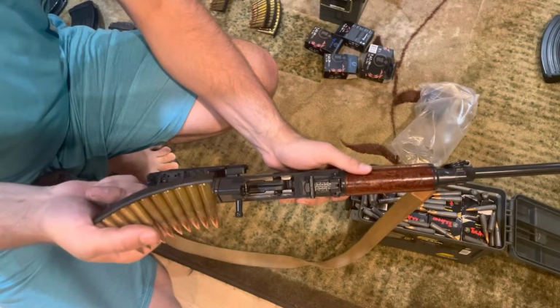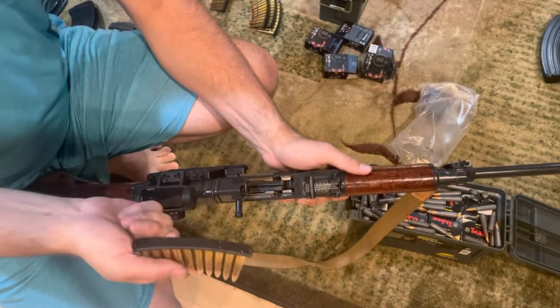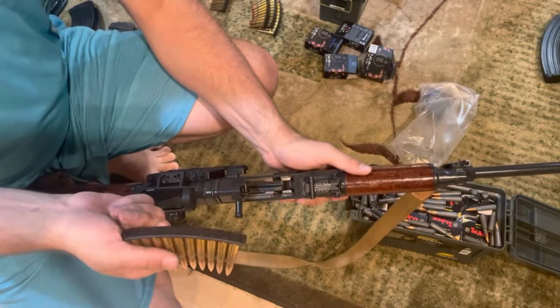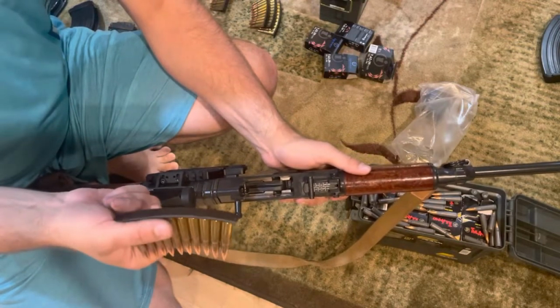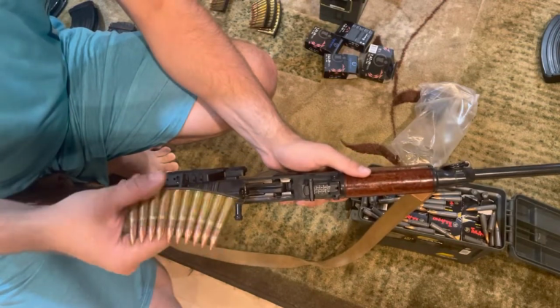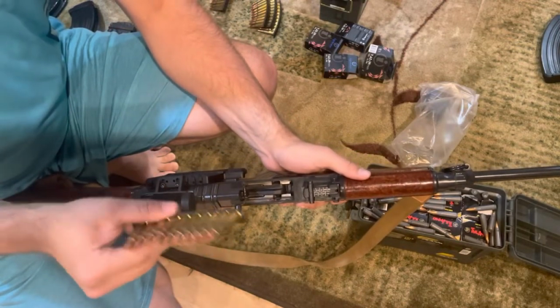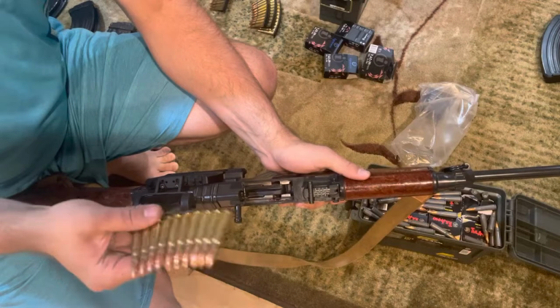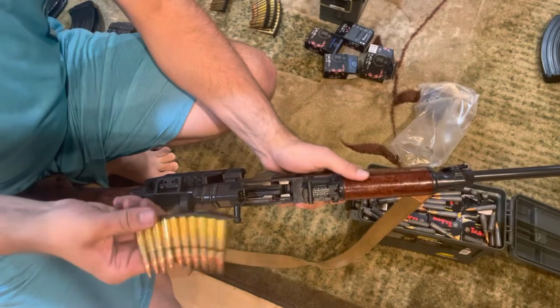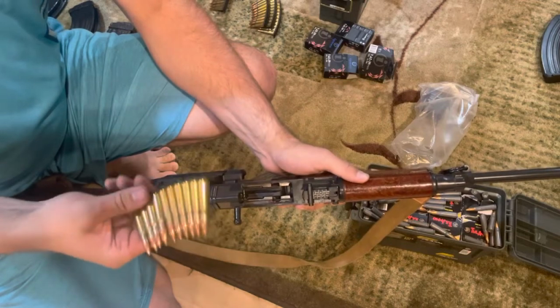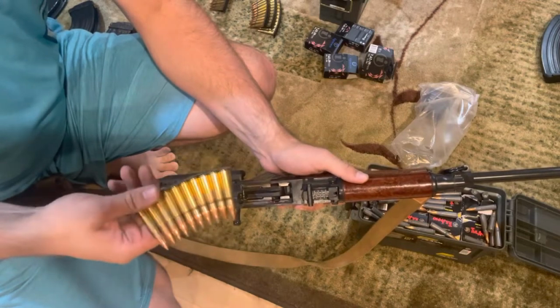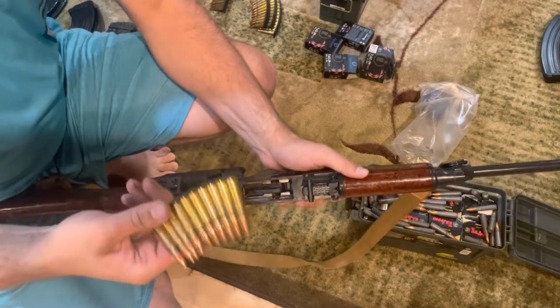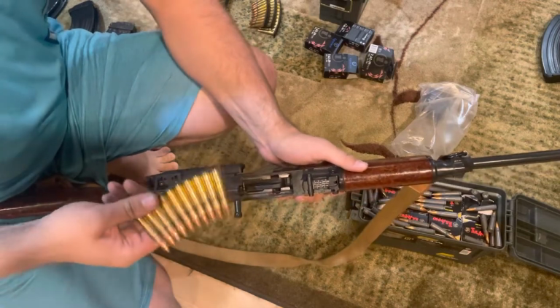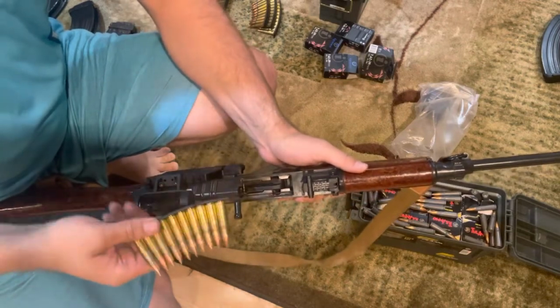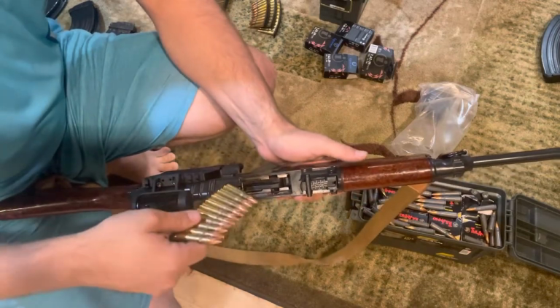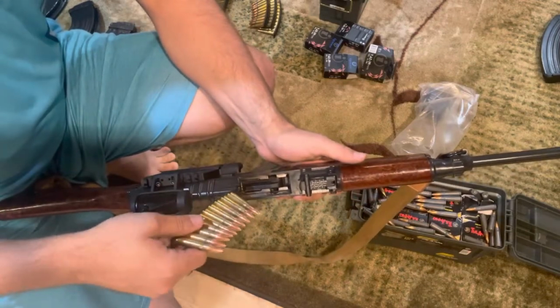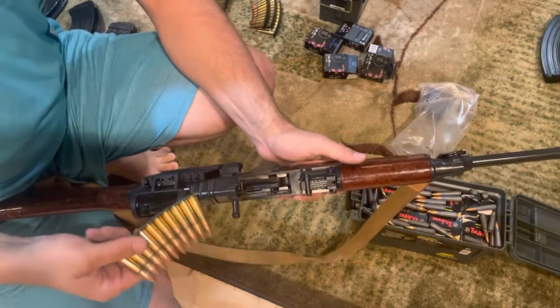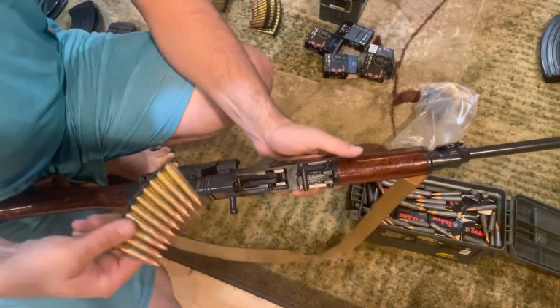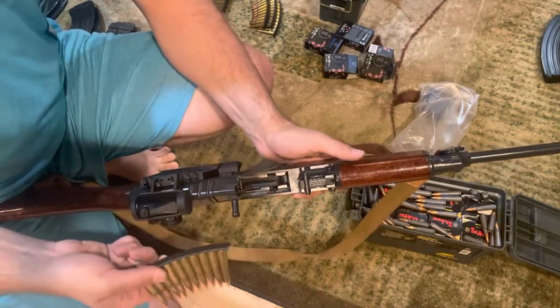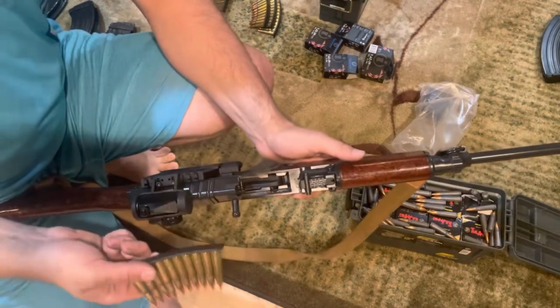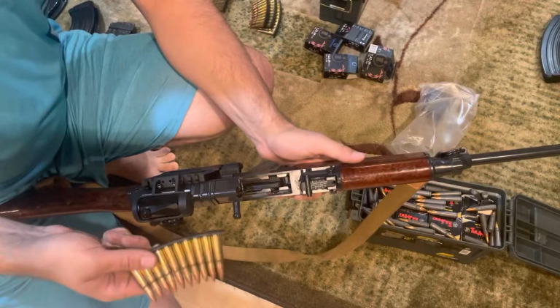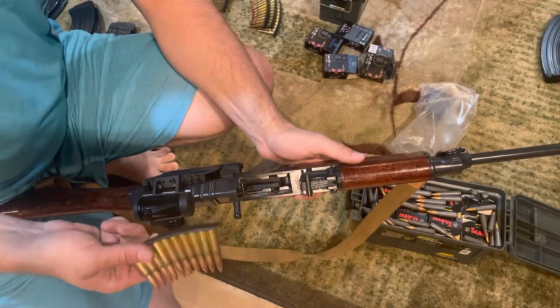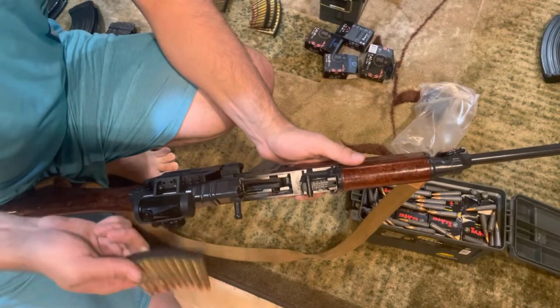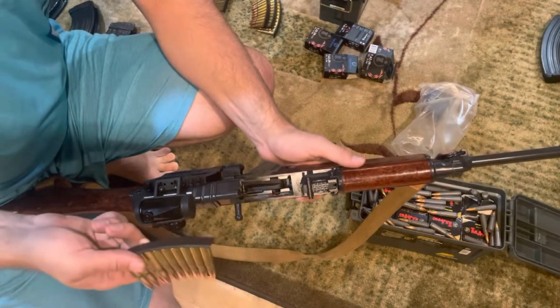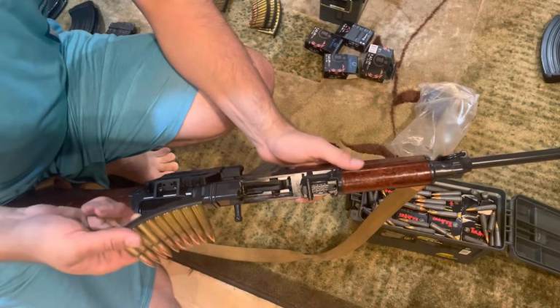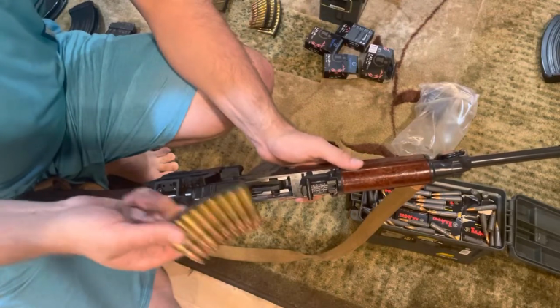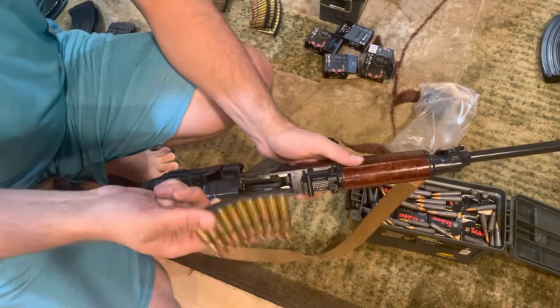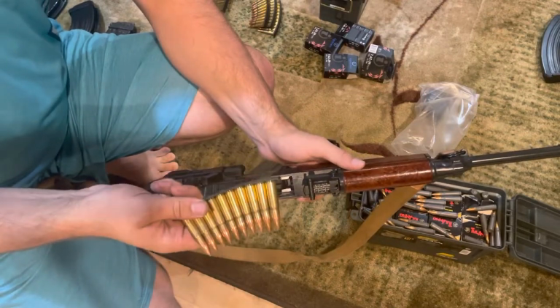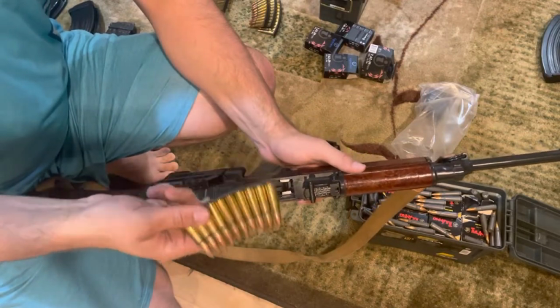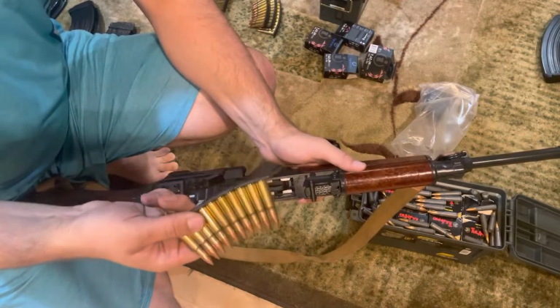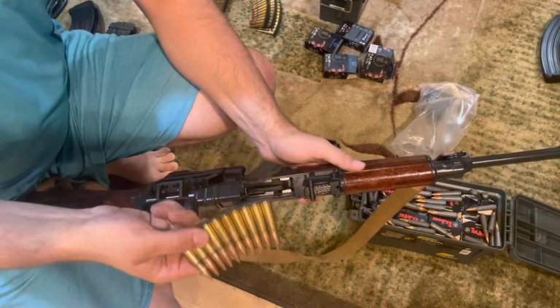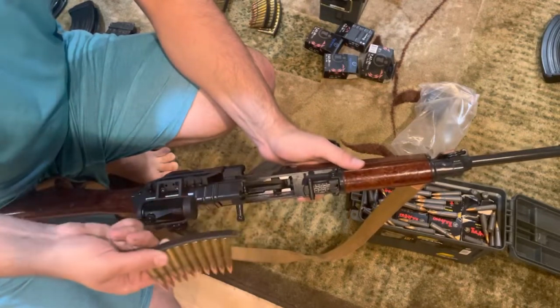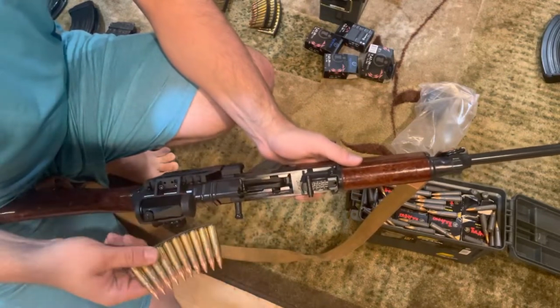Czechoslovakia did not ever use the SKS, and the VZ-52 rifle which preceded this is not in any way related to the SKS — it did not use this style of stripper clip; it used 5-round stripper clips.